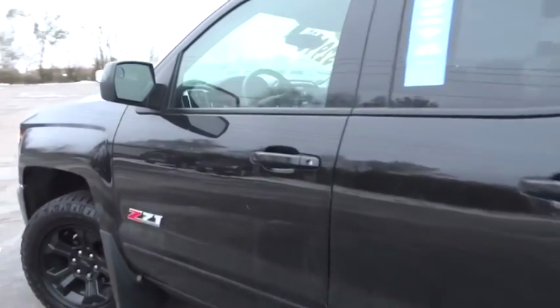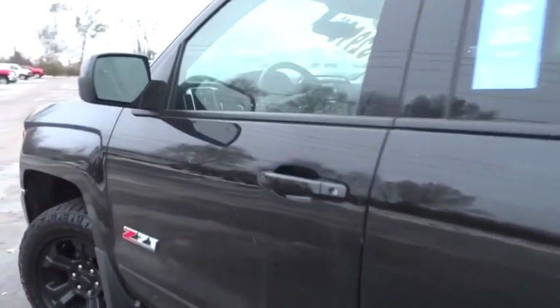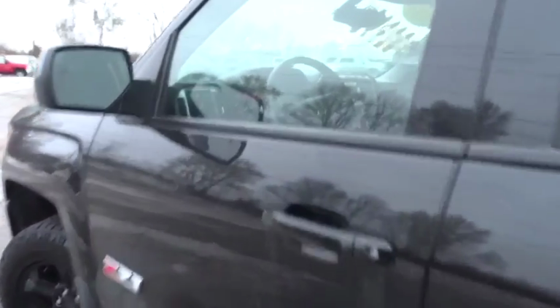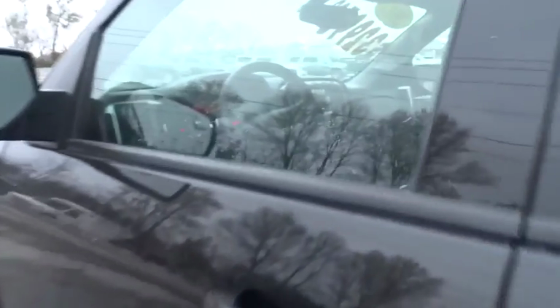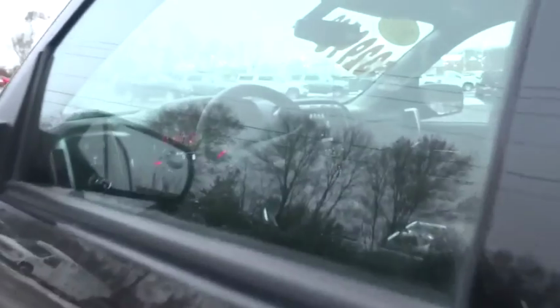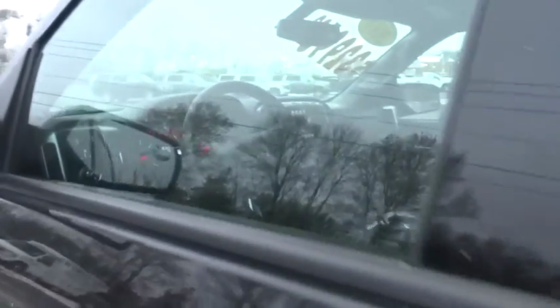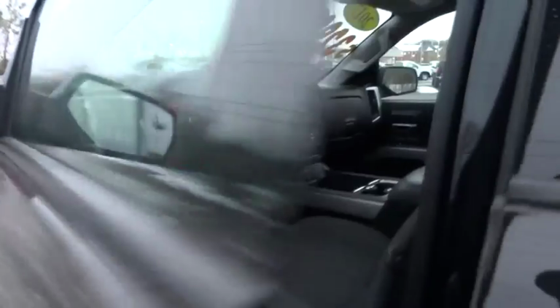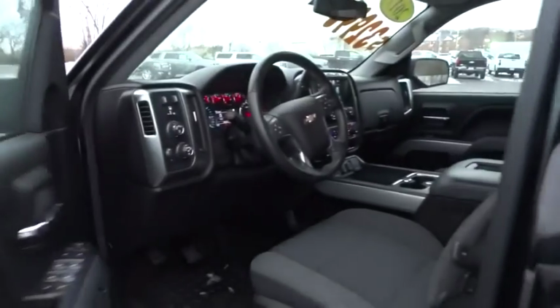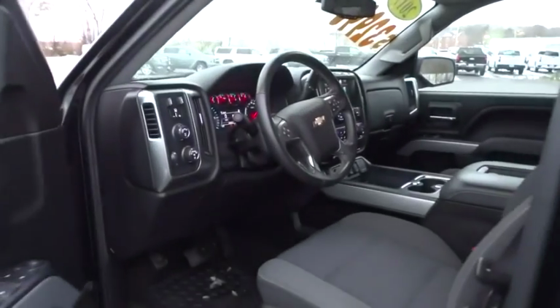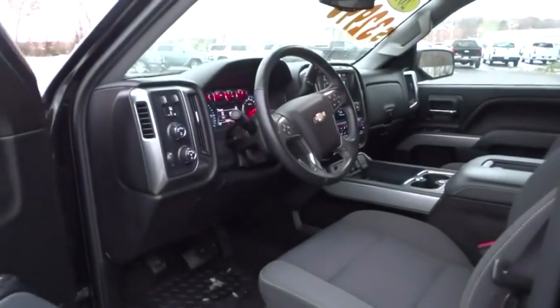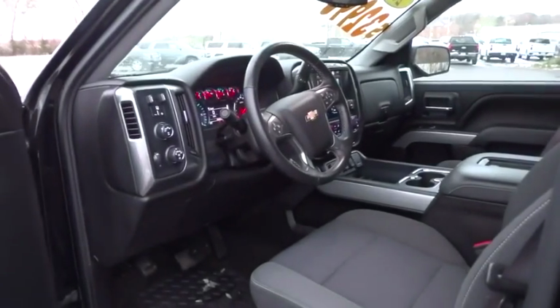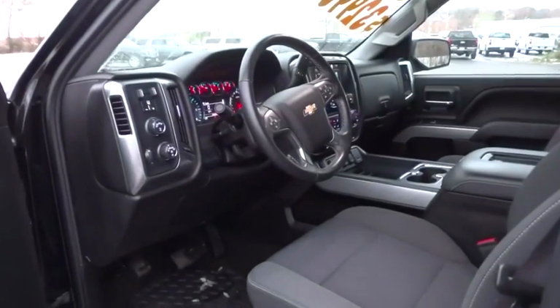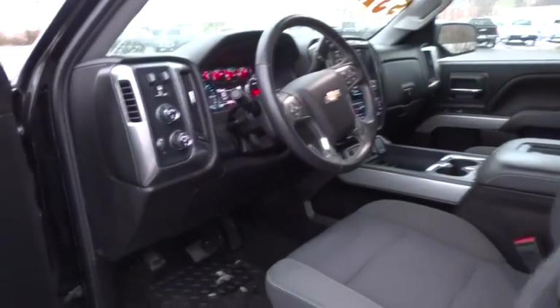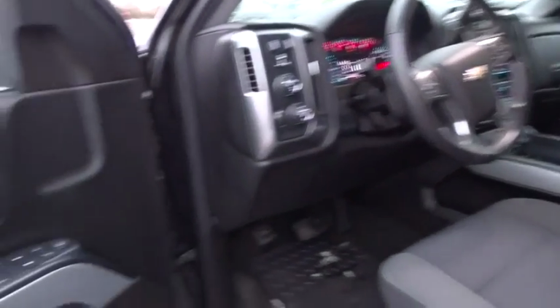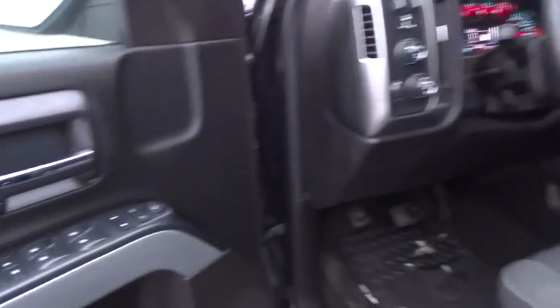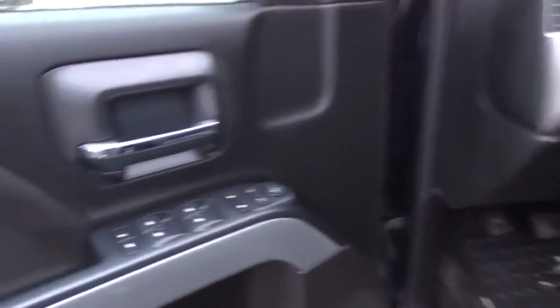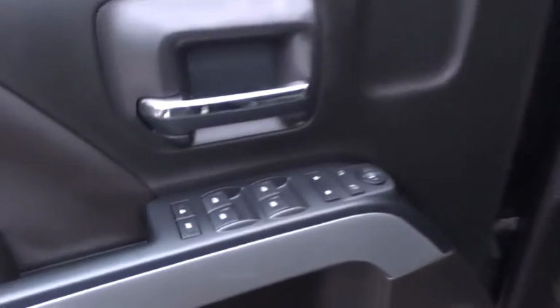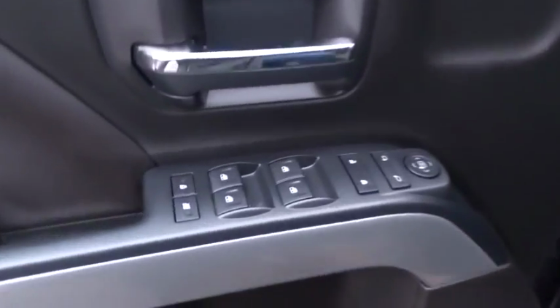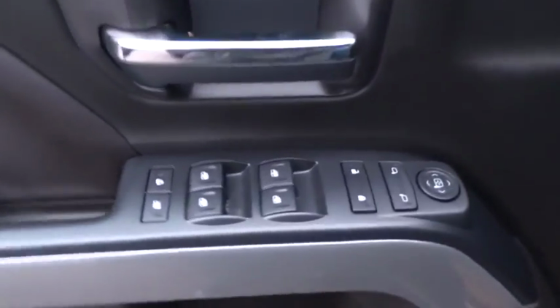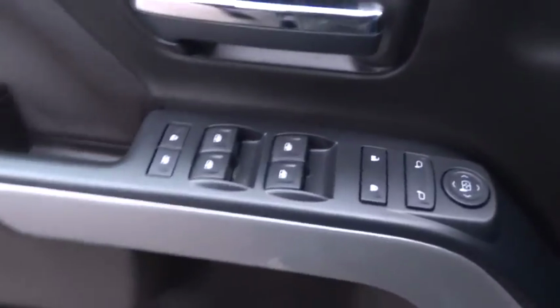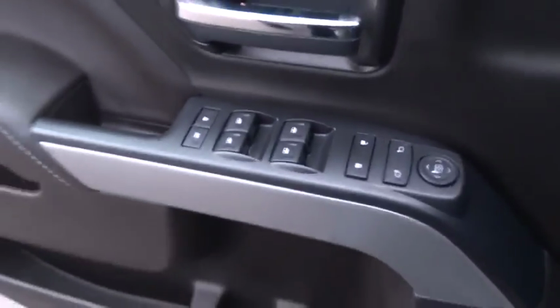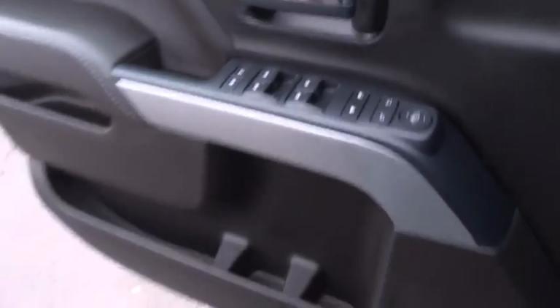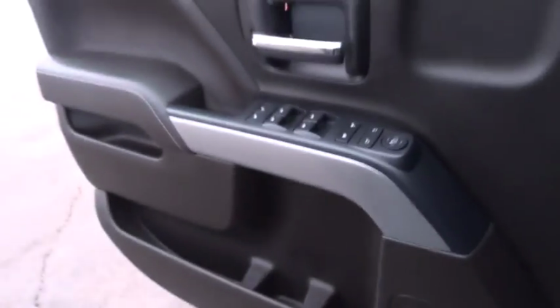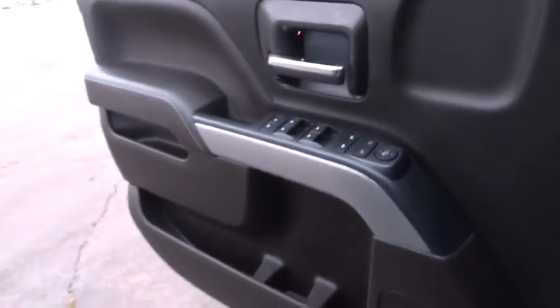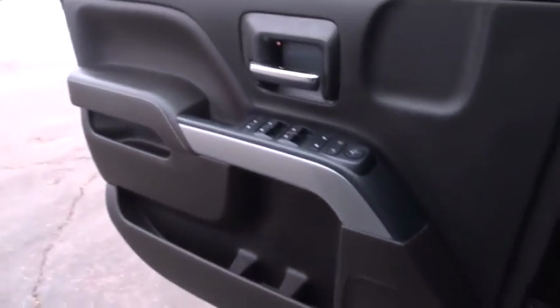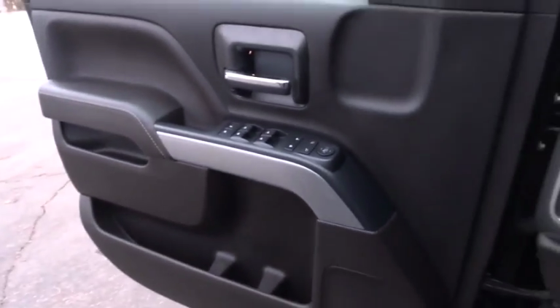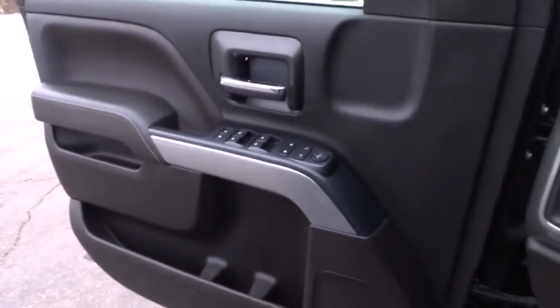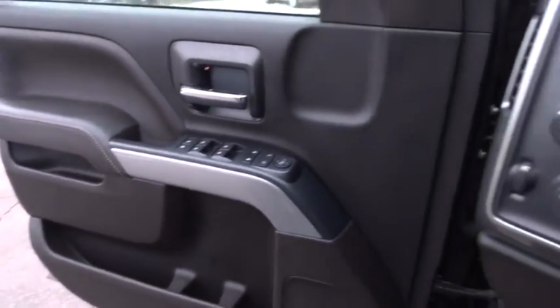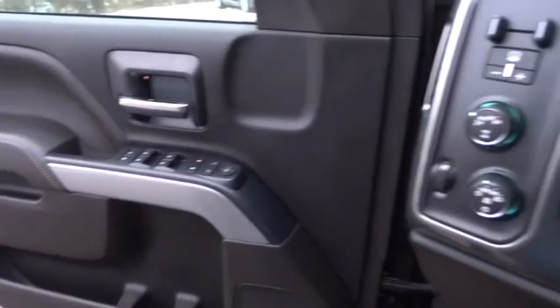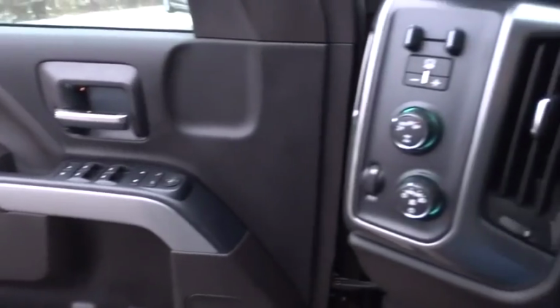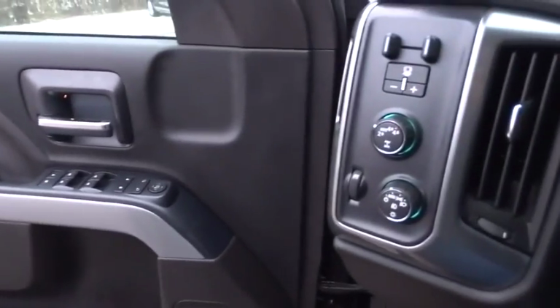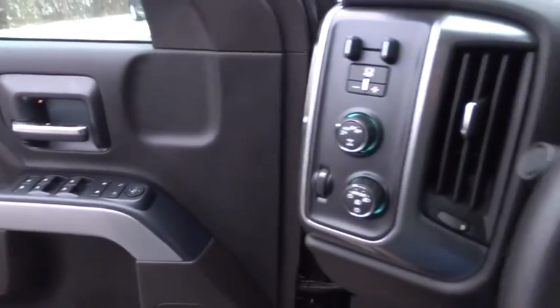Stability control, steering wheel audio controls, anti-lock braking system, tow hitch, traction control, keyless entry, backup camera, Bluetooth, leather-wrapped steering wheel, power steering, adjustable steering wheel.